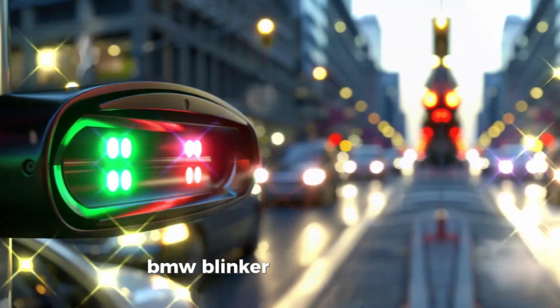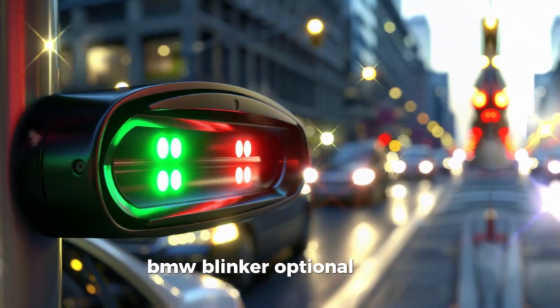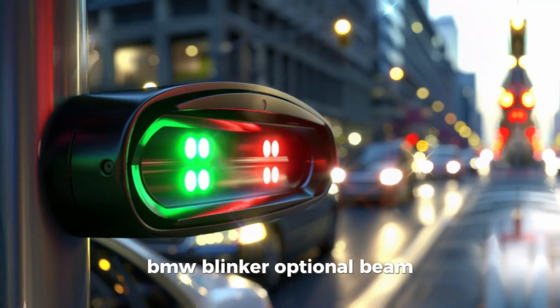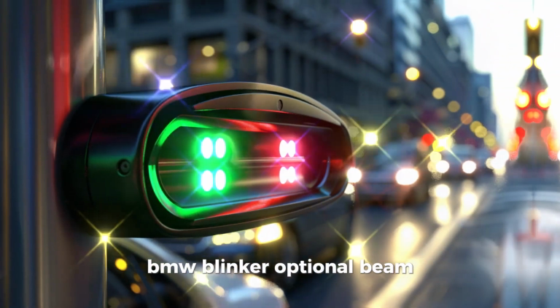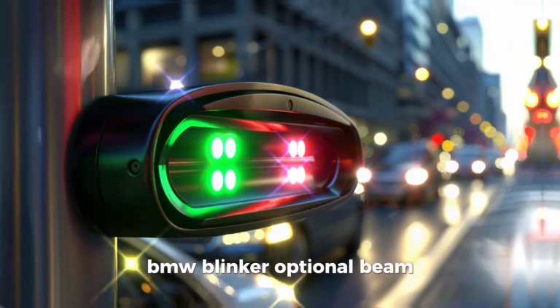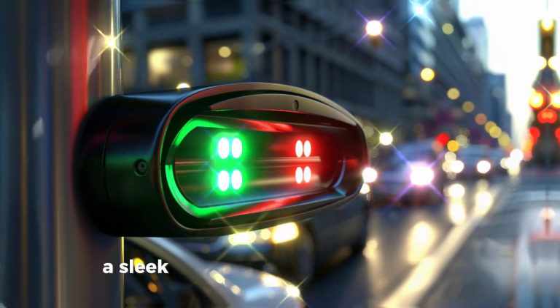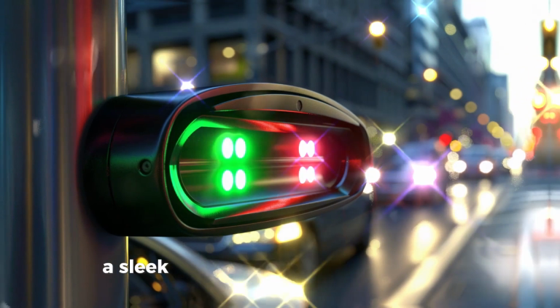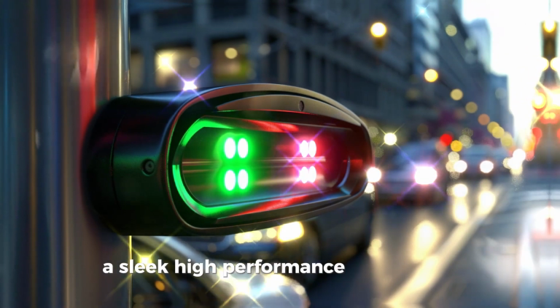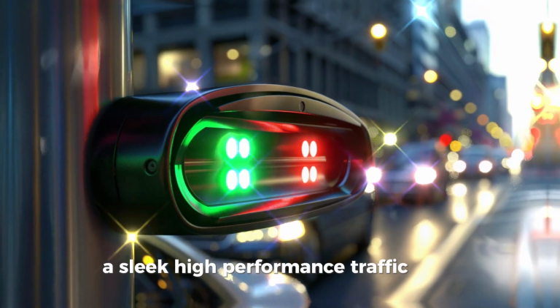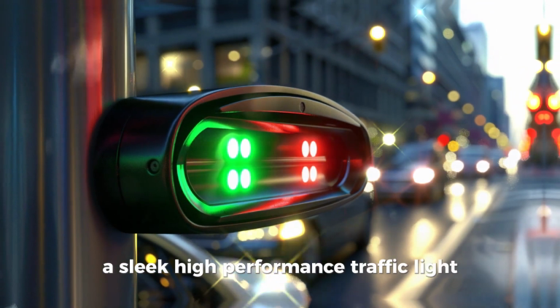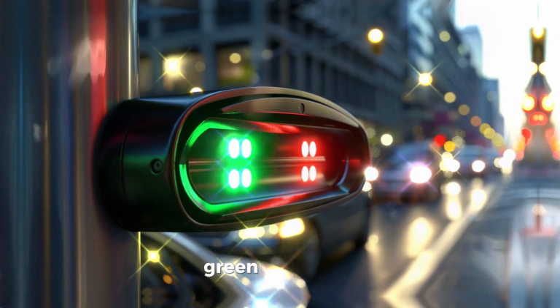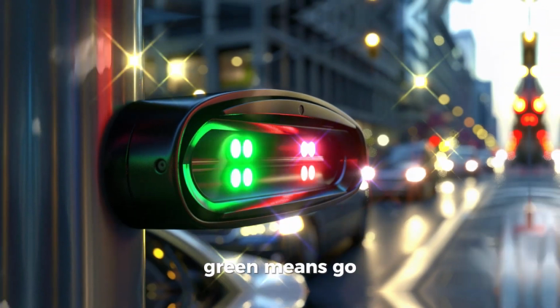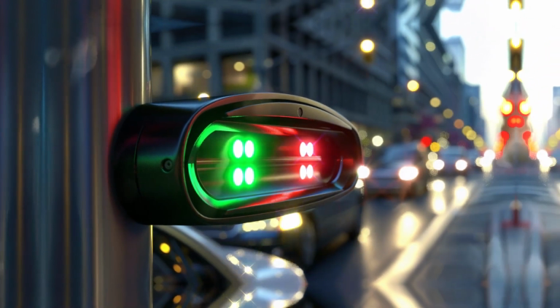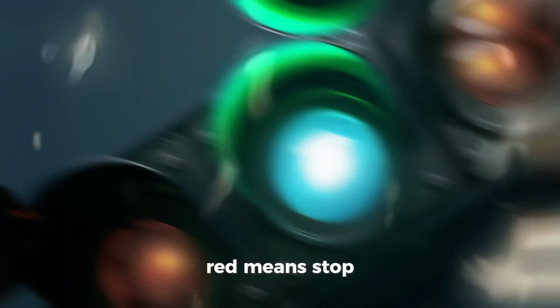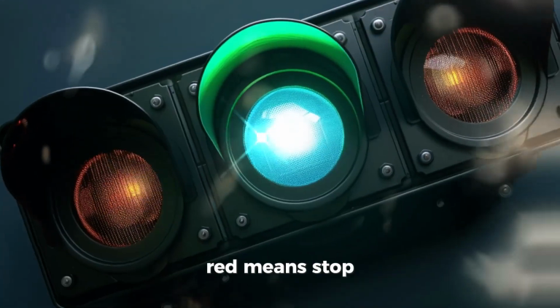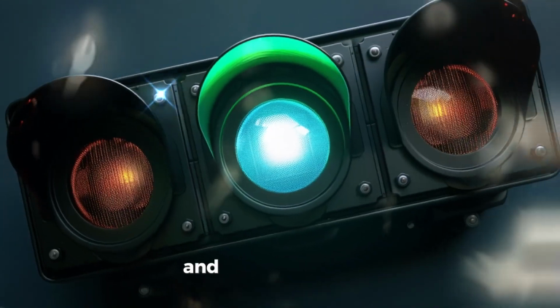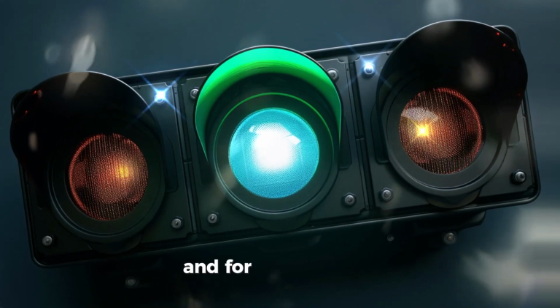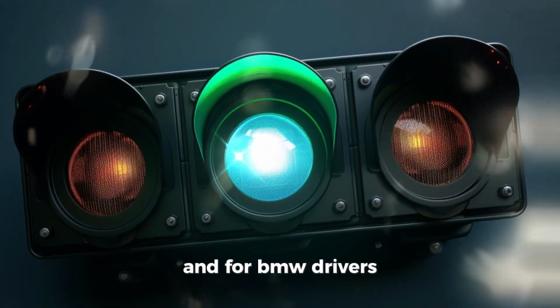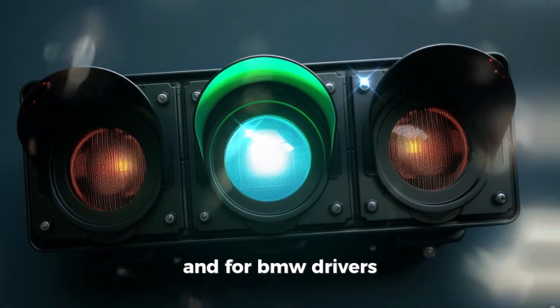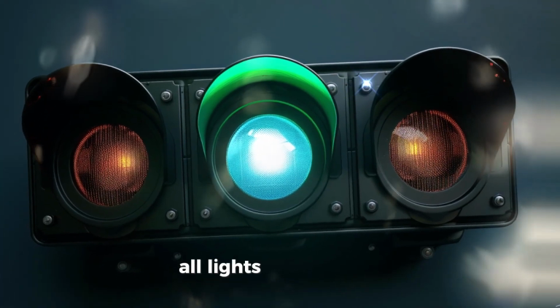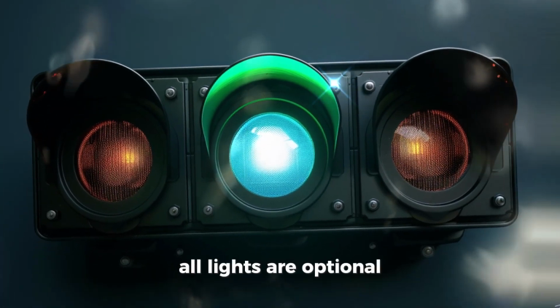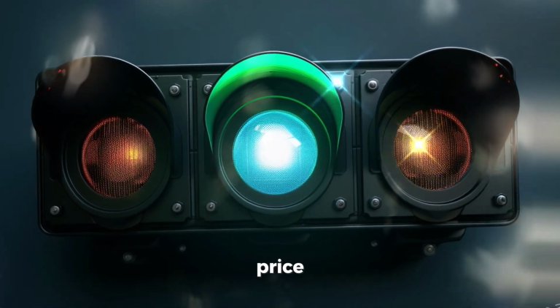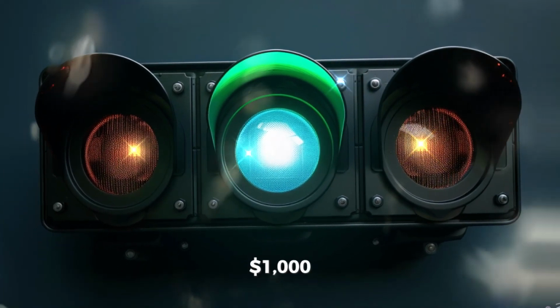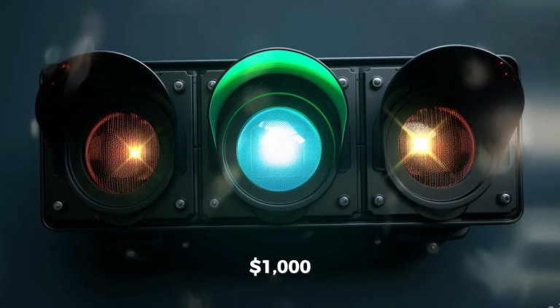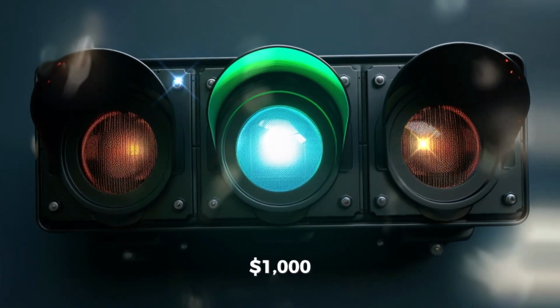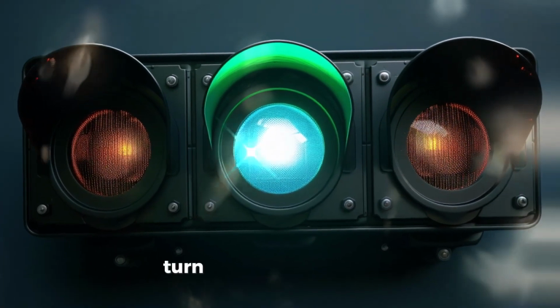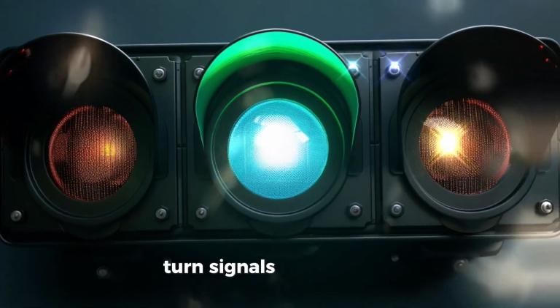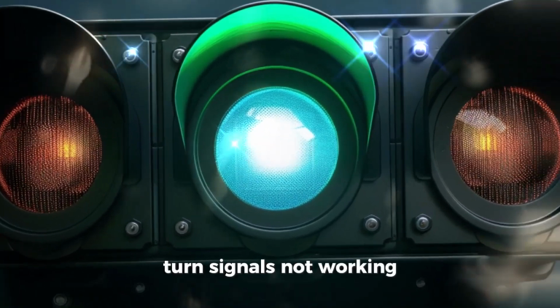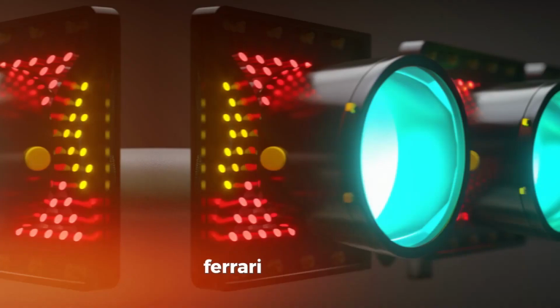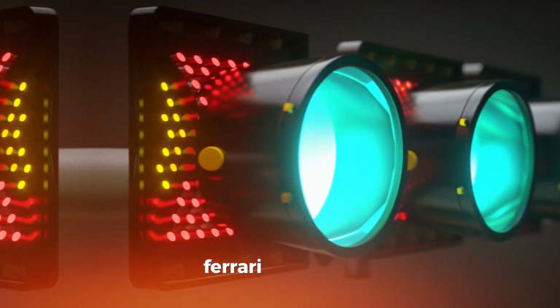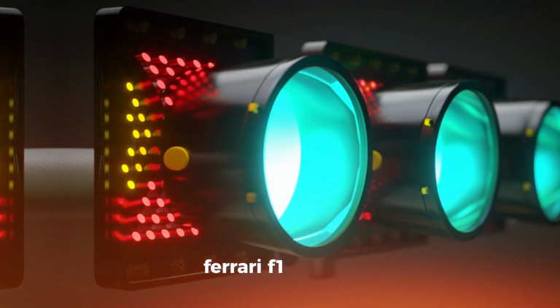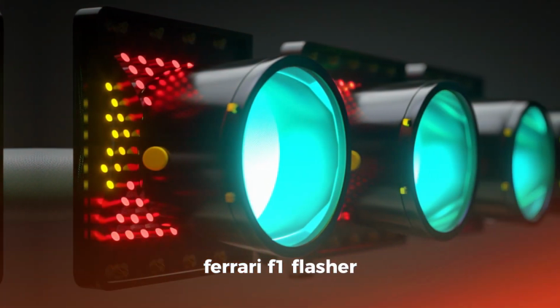BMW Blinker Optional Beam — a sleek, high-performance traffic light. Green means go, red means stop, and for BMW drivers, all lights are optional. Price: $1,000, turn signals not working.